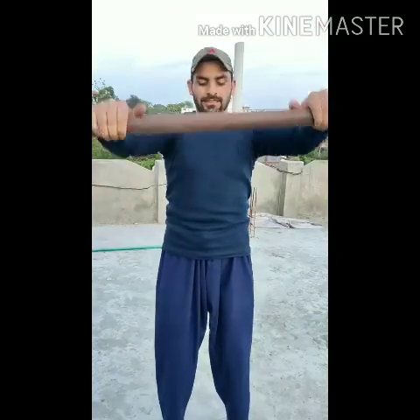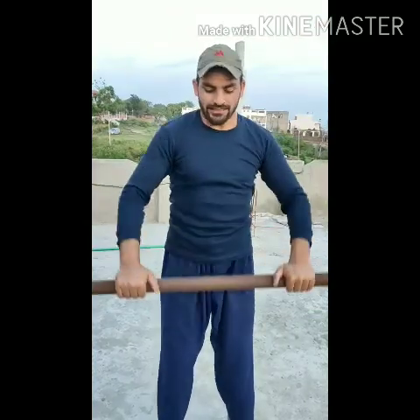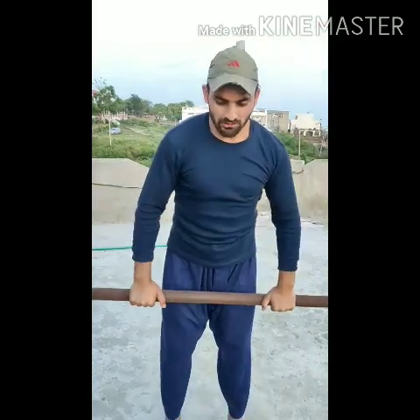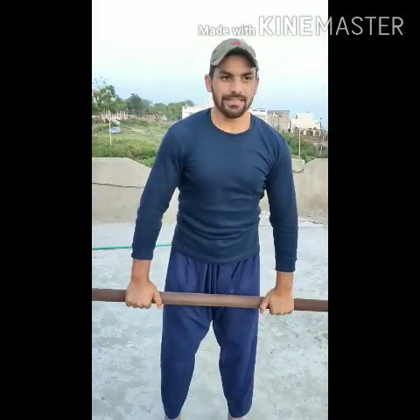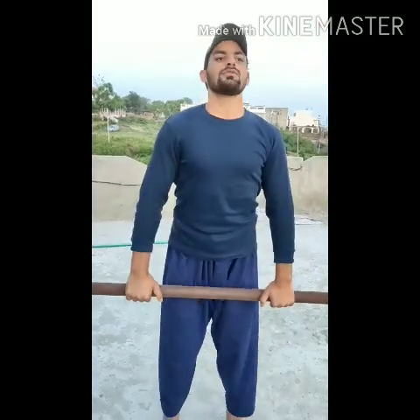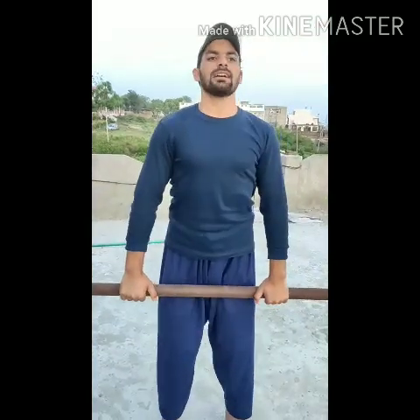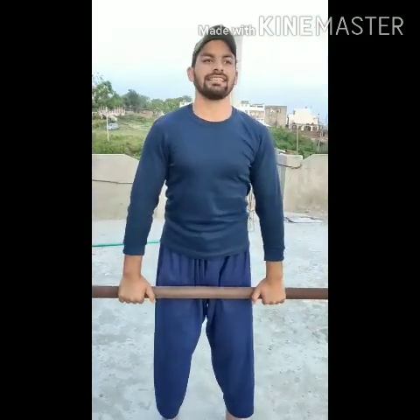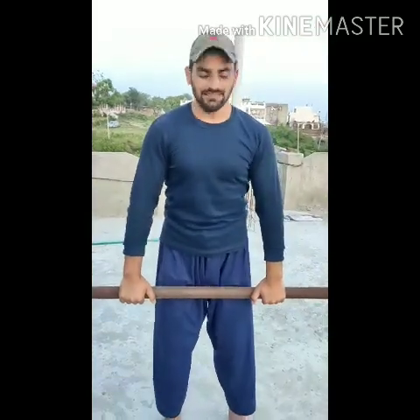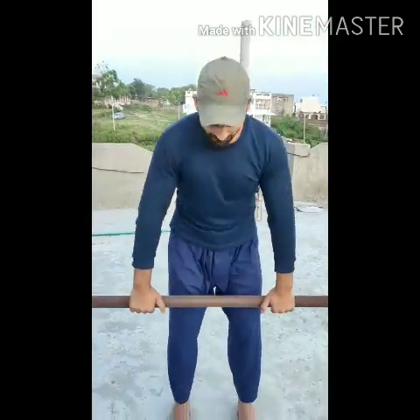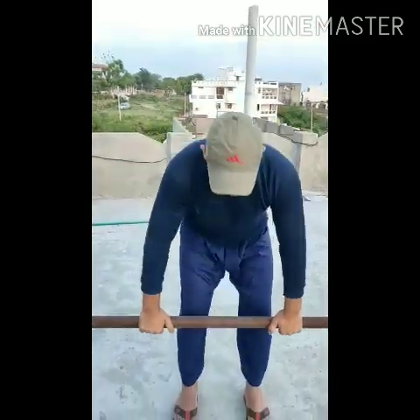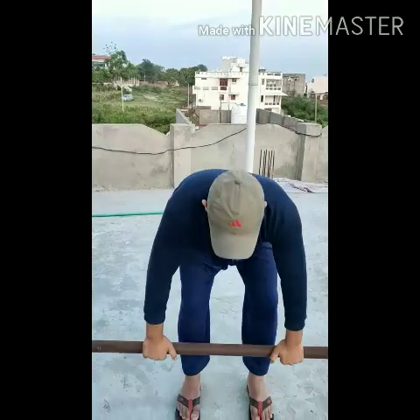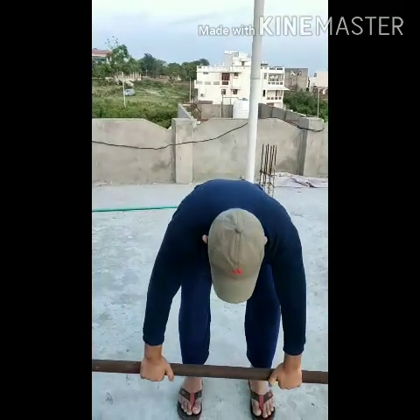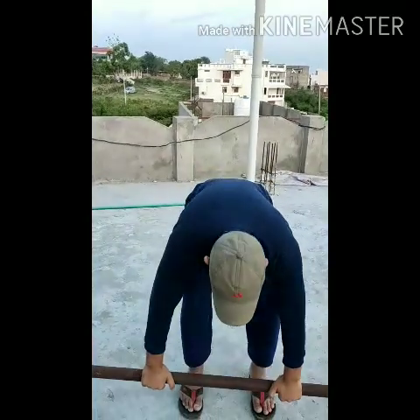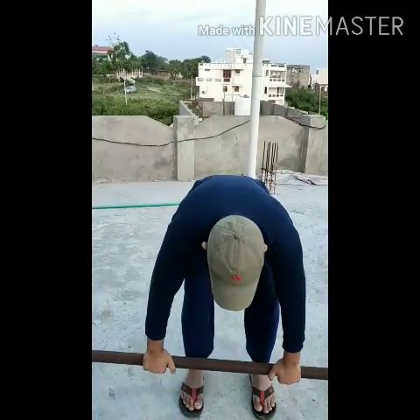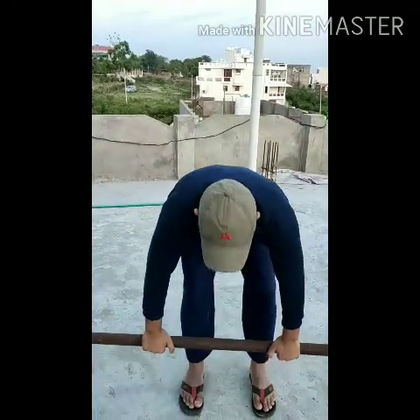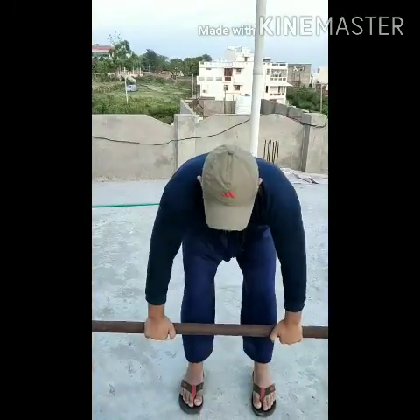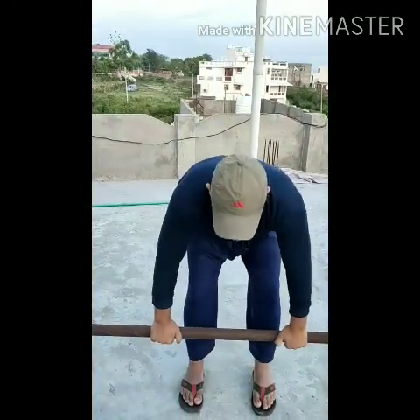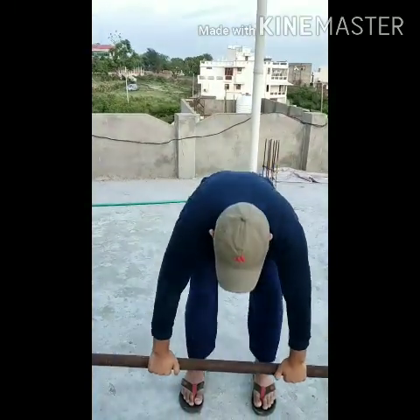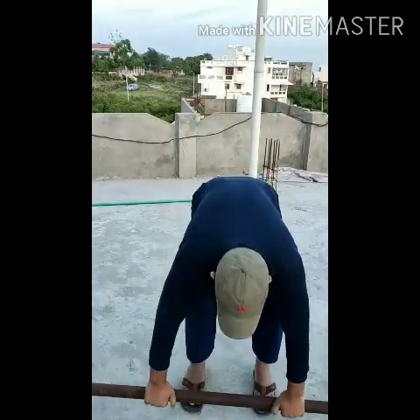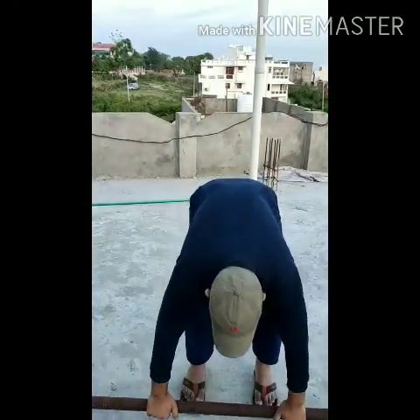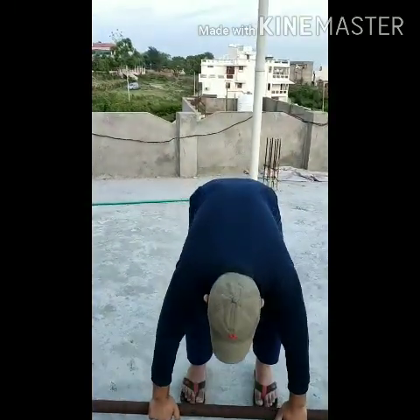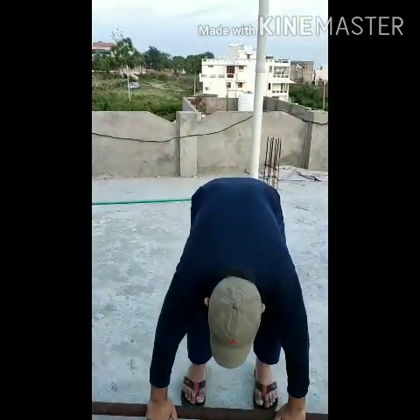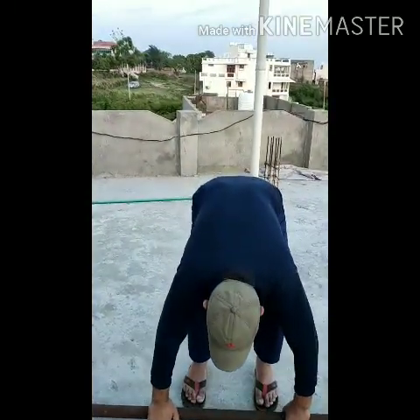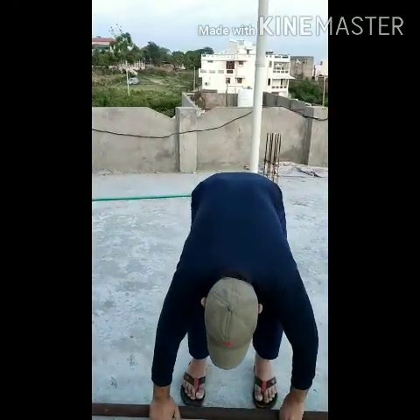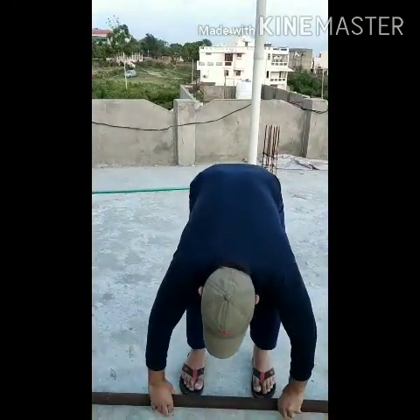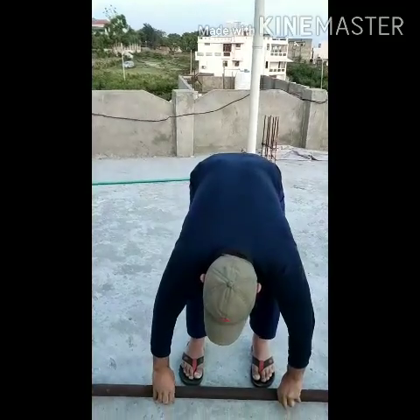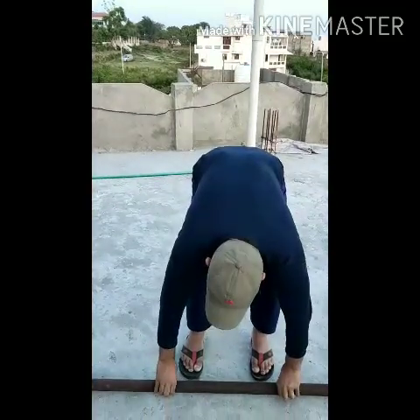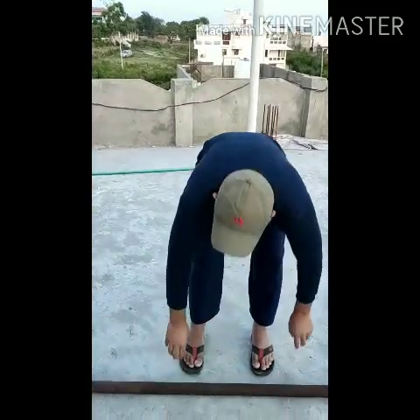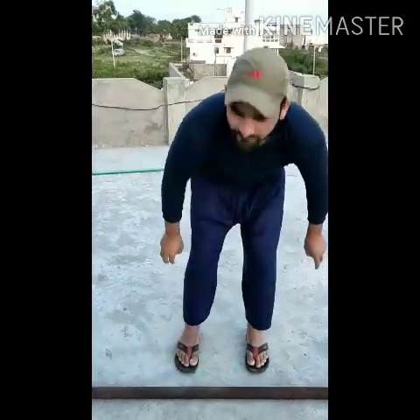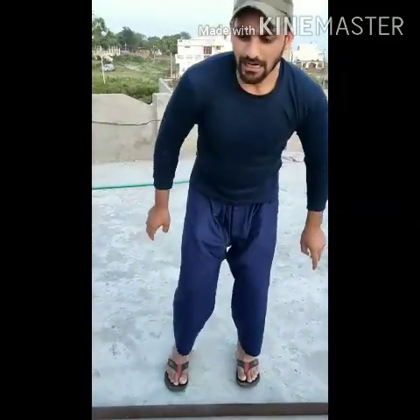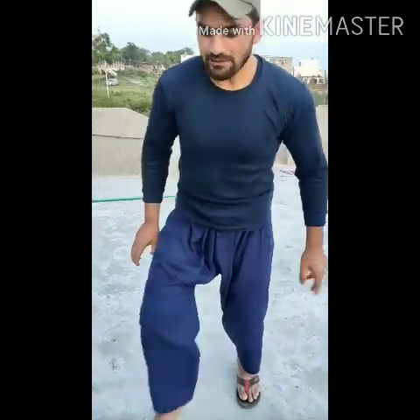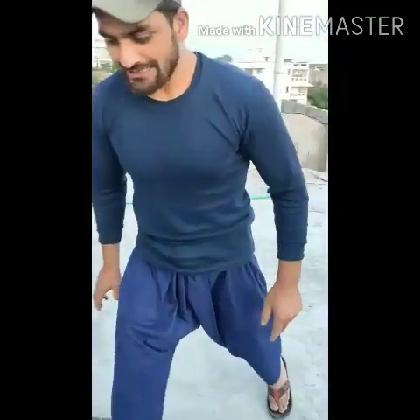This shoulder exercise is a home exercise — you can work out at home. I think these three exercises are a lot, but I want to tell you one more exercise.